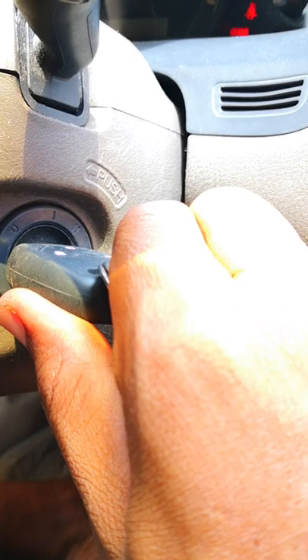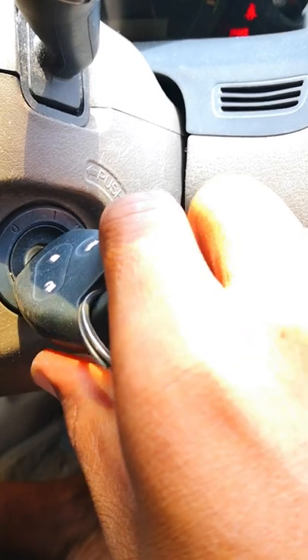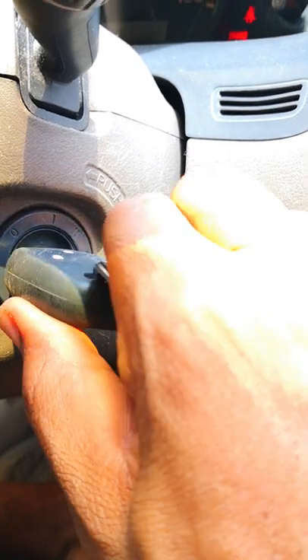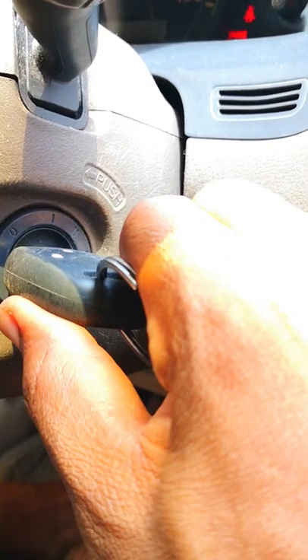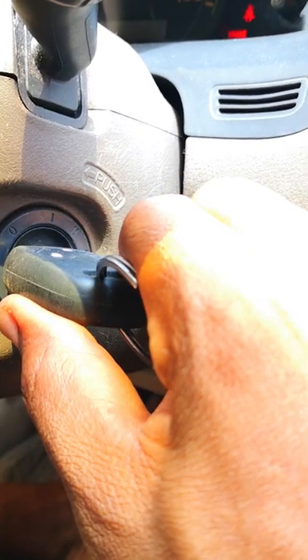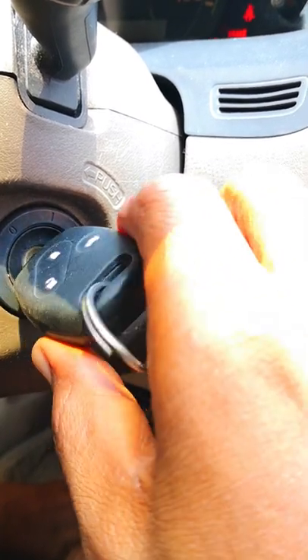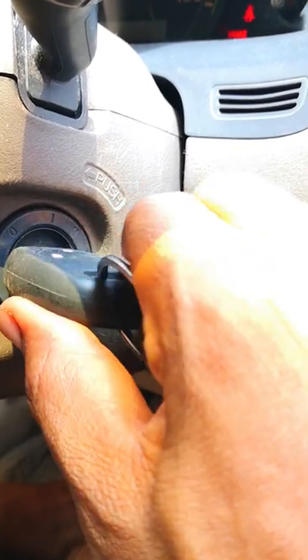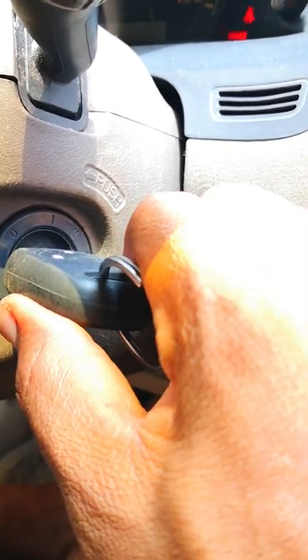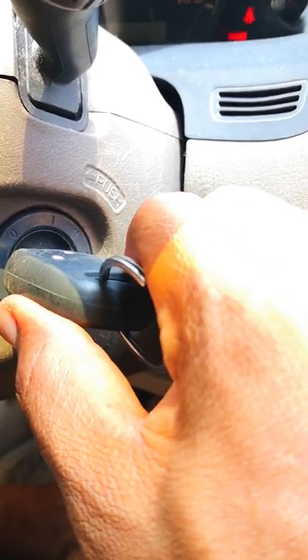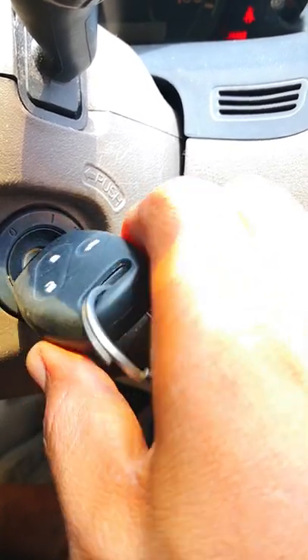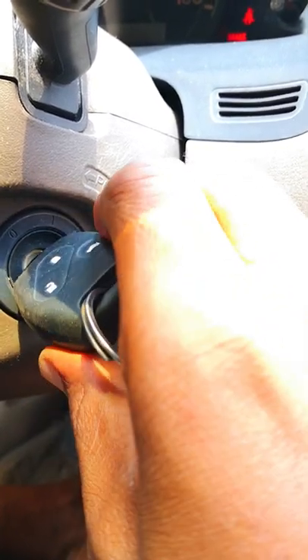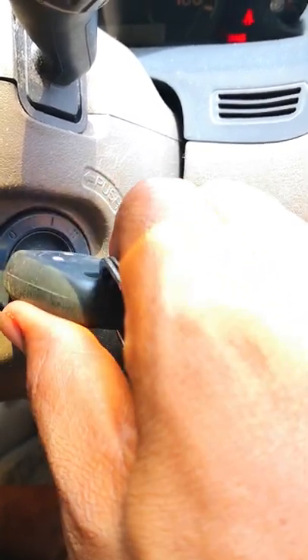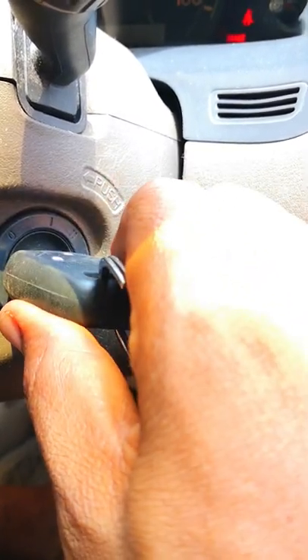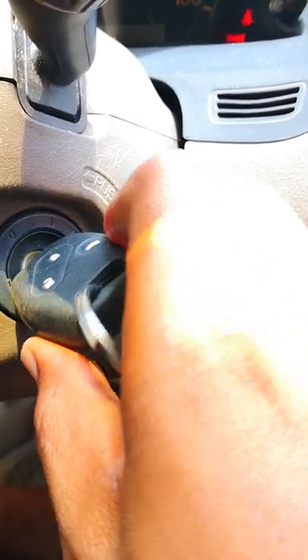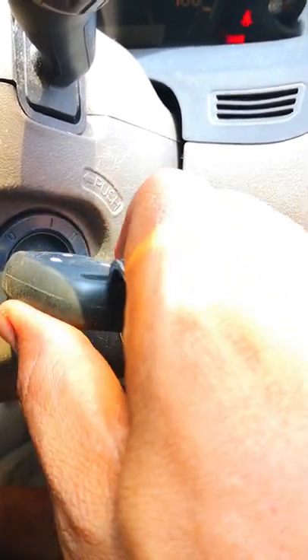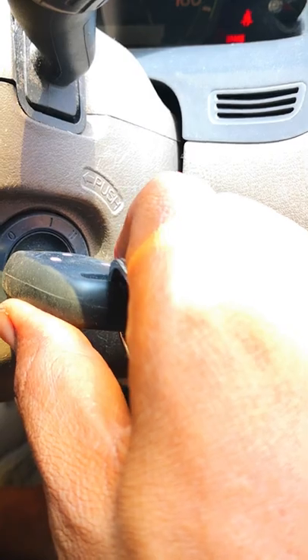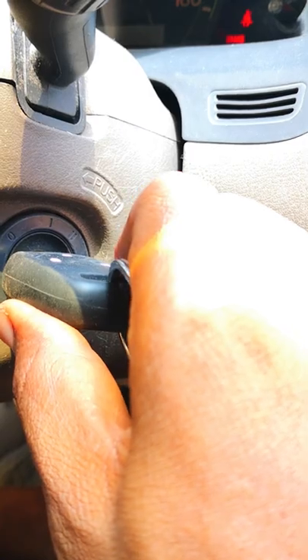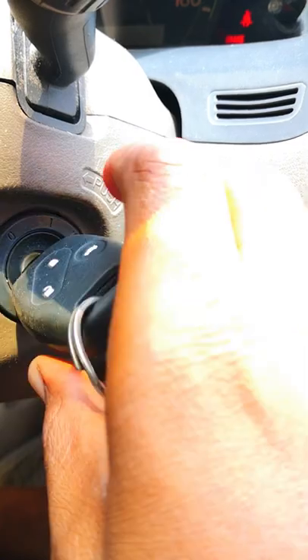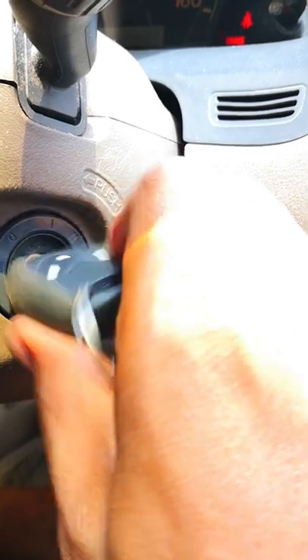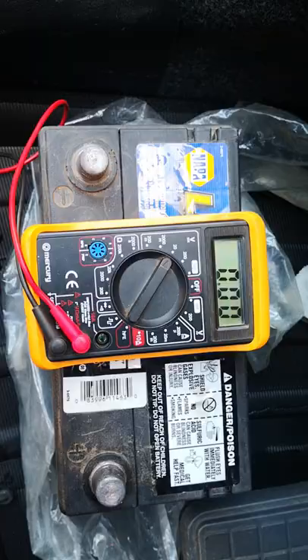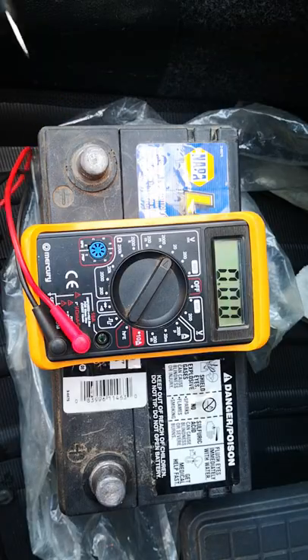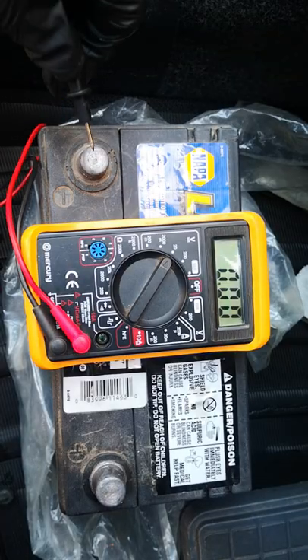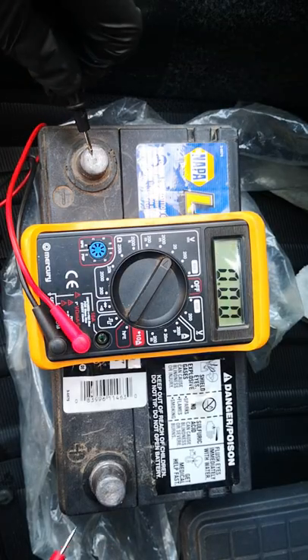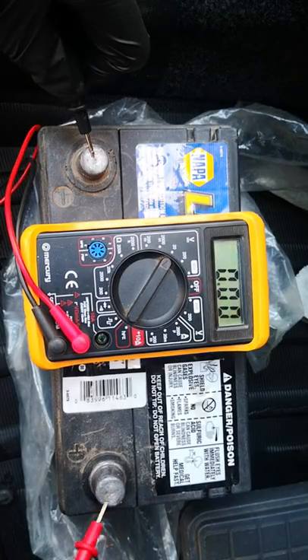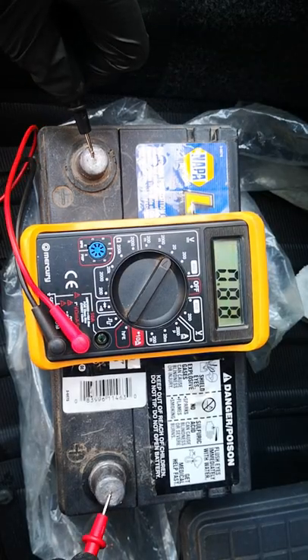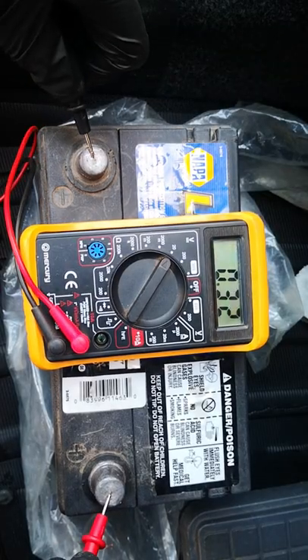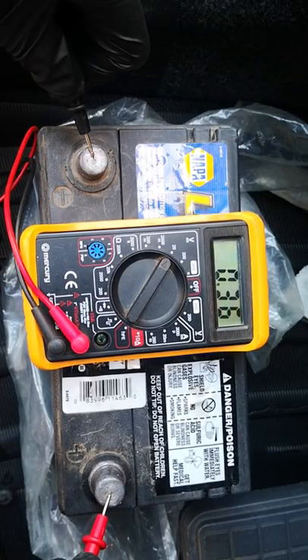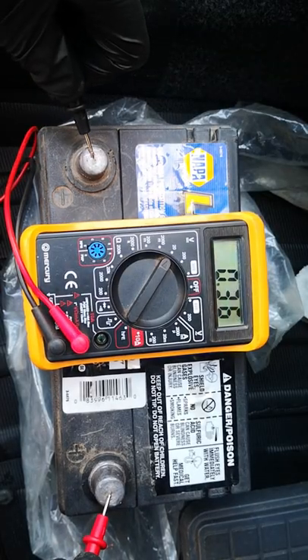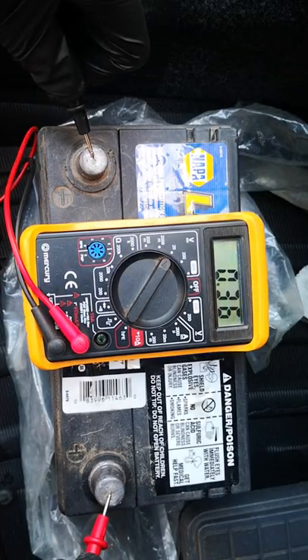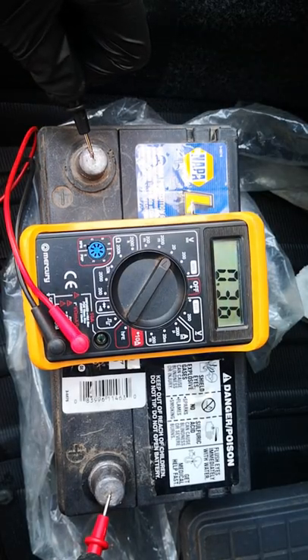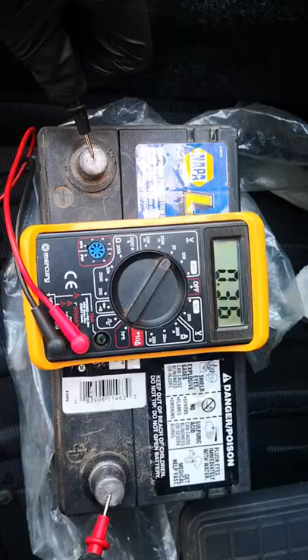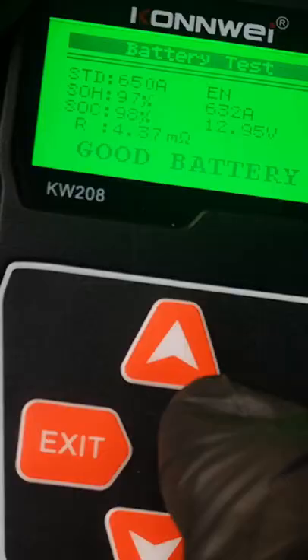If your car with an automatic transmission has no audible crank and the car won't start, here's a quick hack that may get the car started in no time. First, be sure to rule out a dead battery, which would usually make the dashboard lights flicker while you crank.